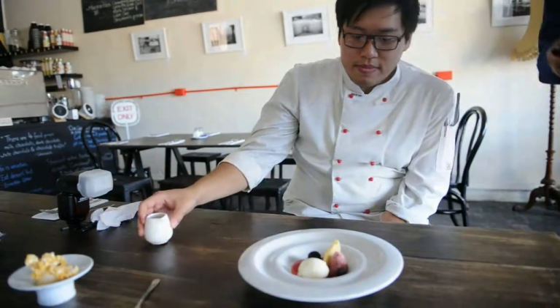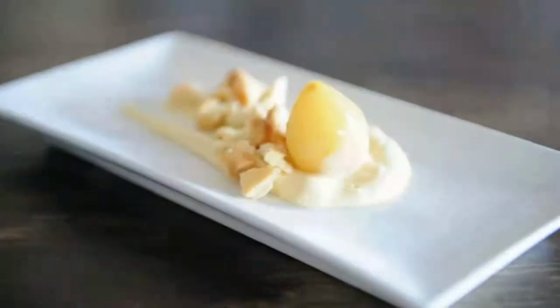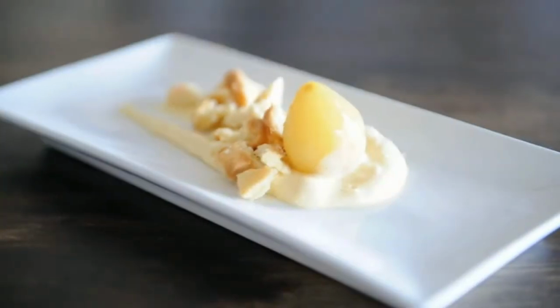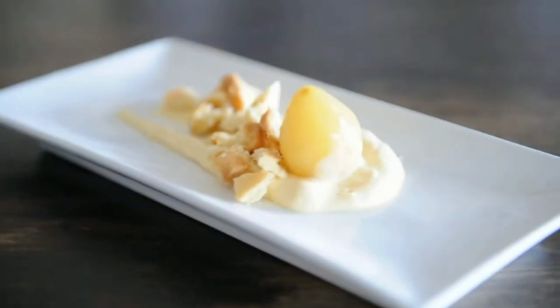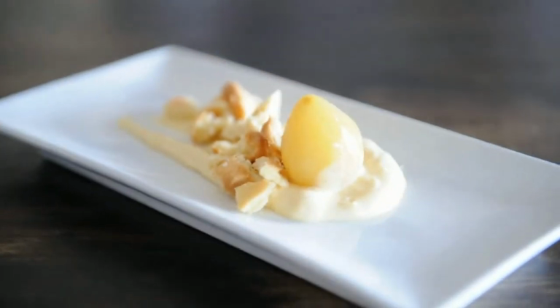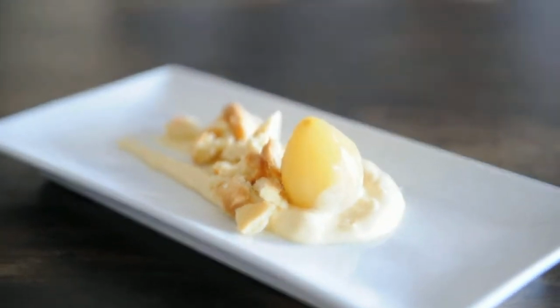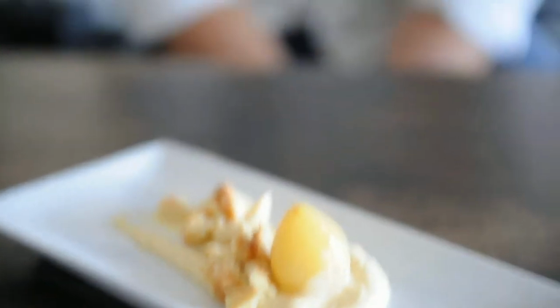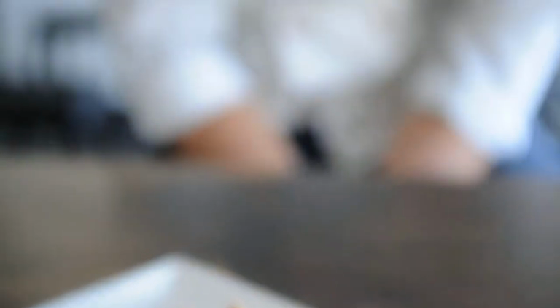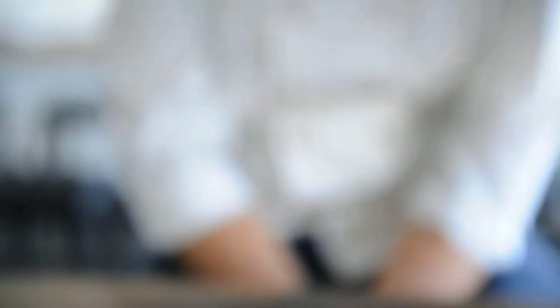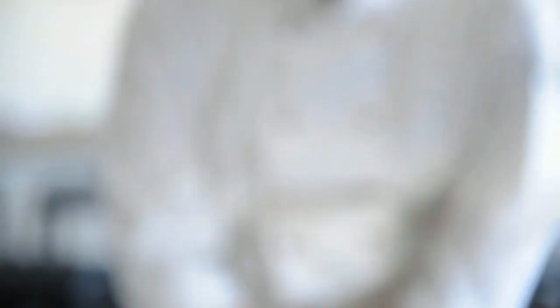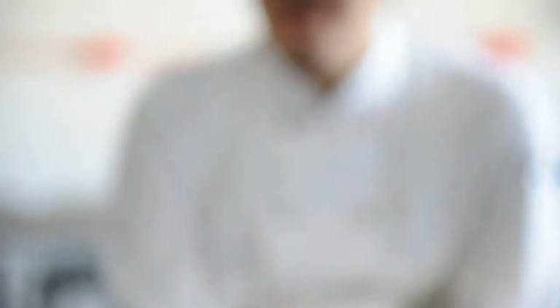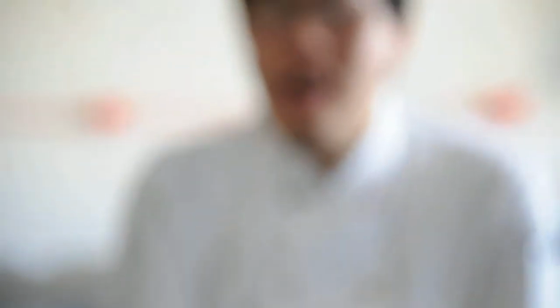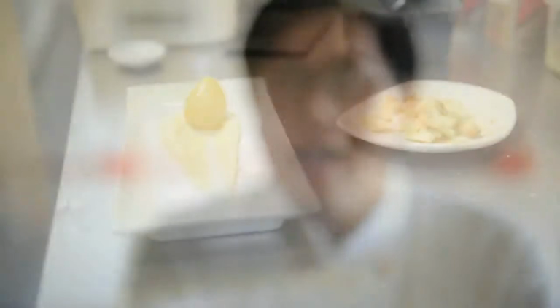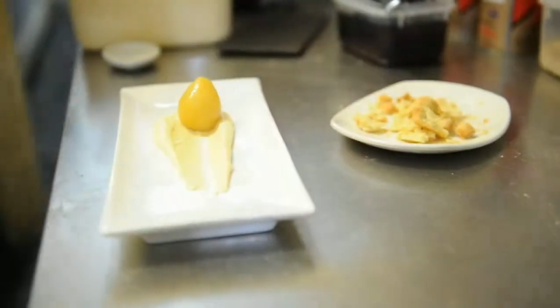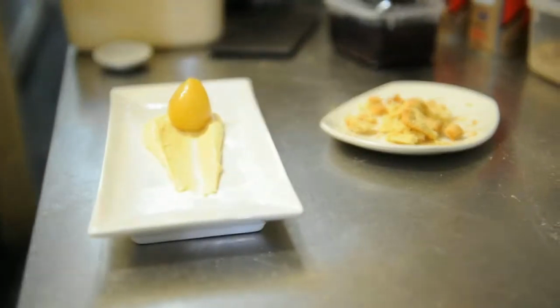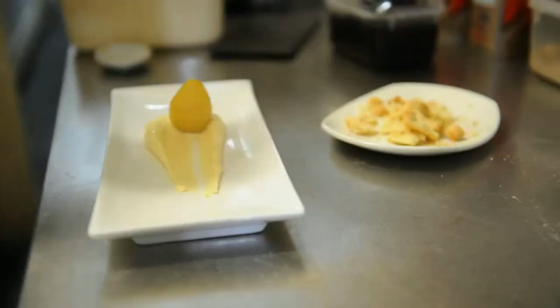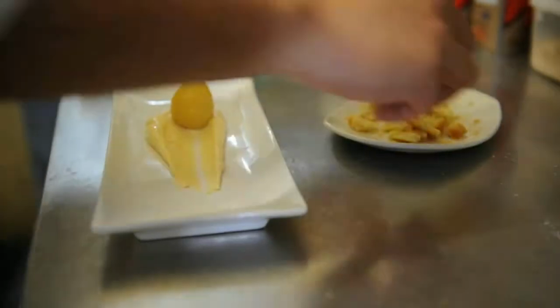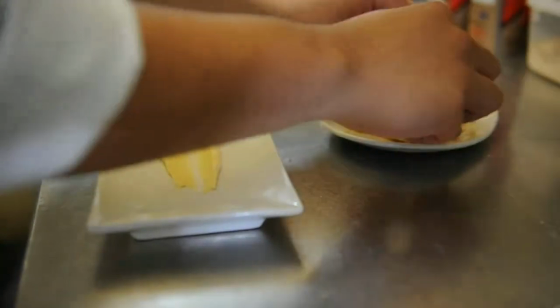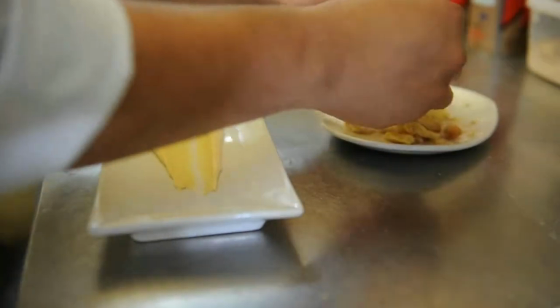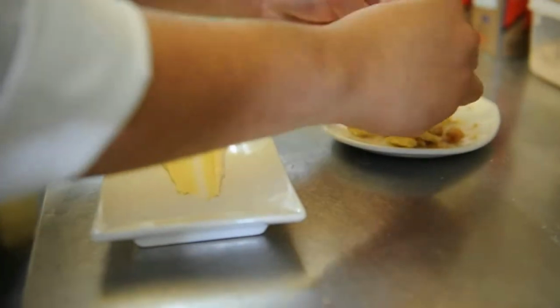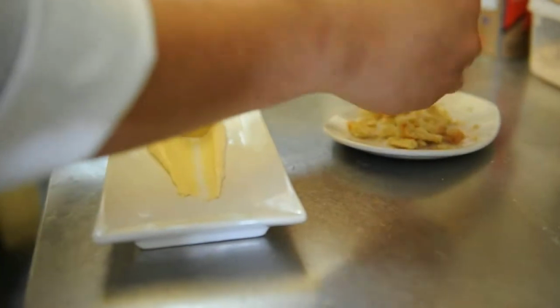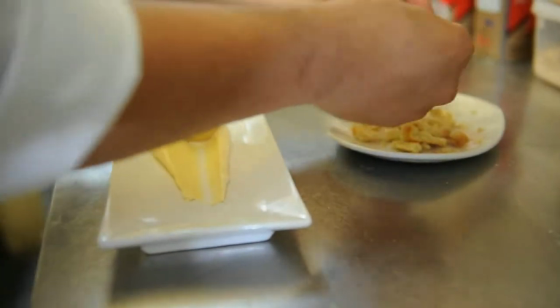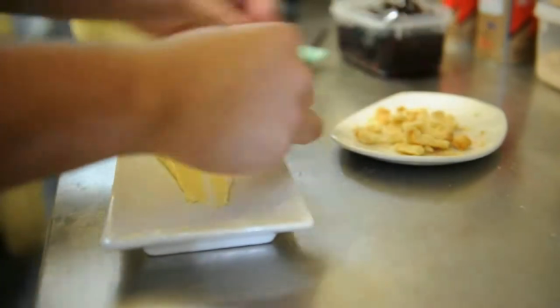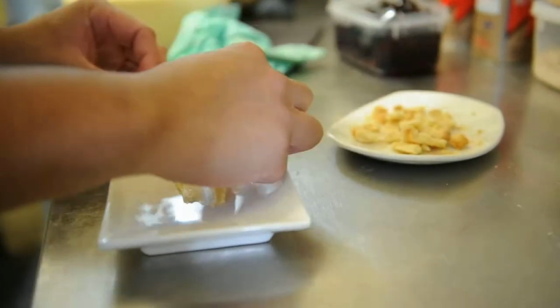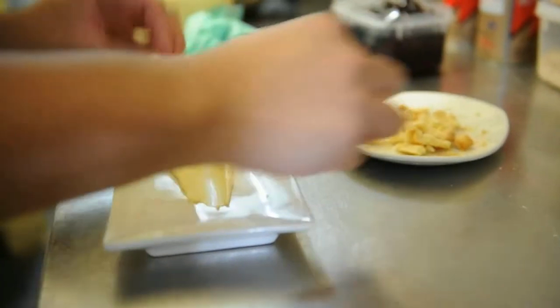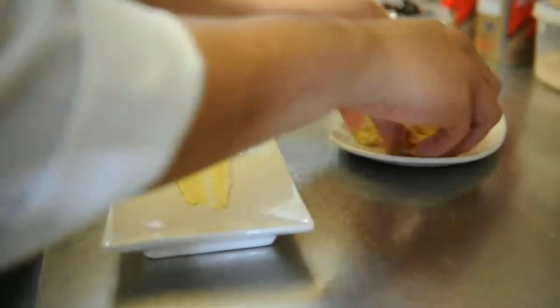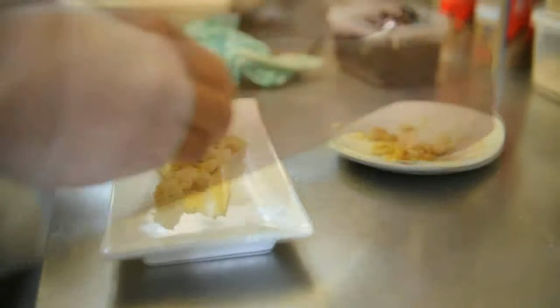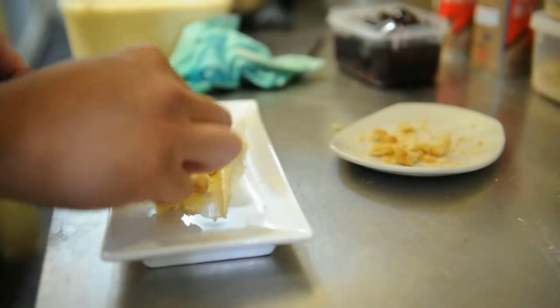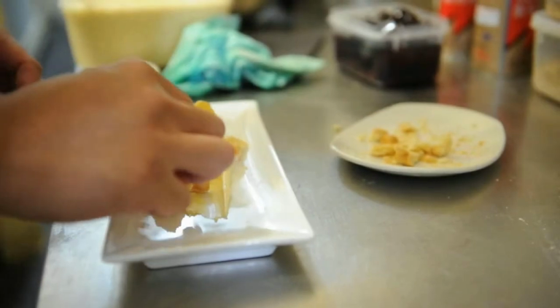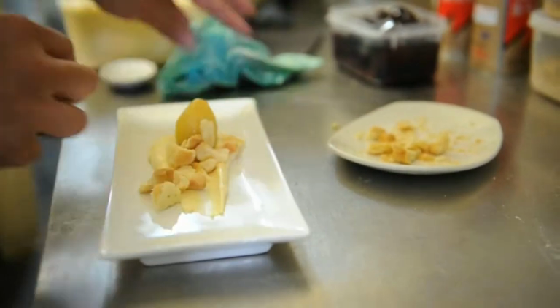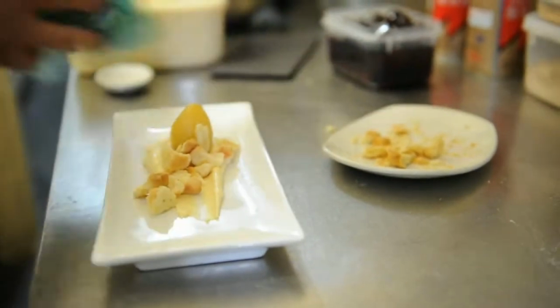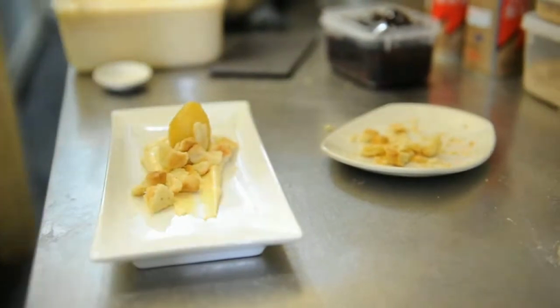We've got a cardamom and vanilla custard, and that's a baby pear poached in saffron, and just shortcrust crumbs pretty much.